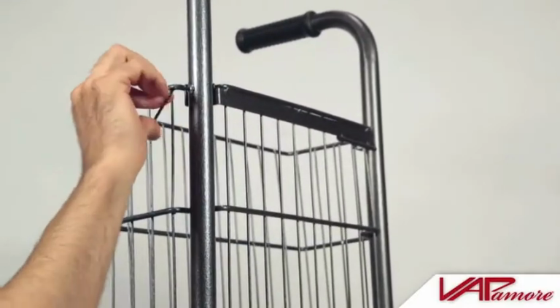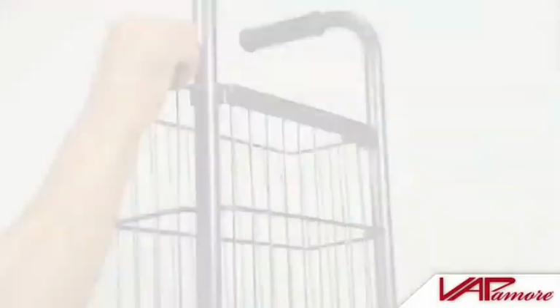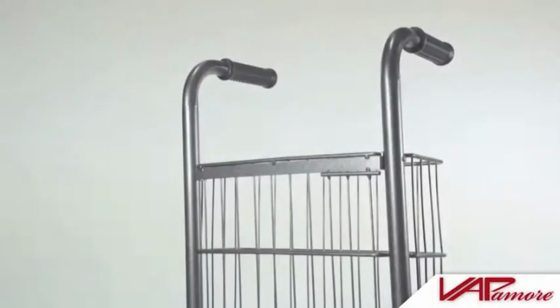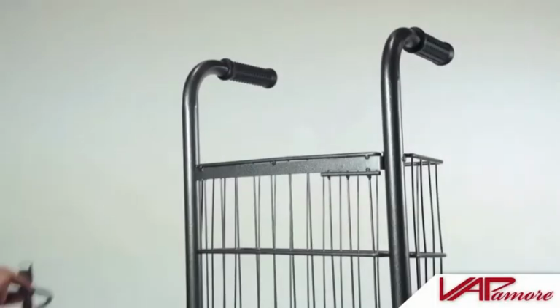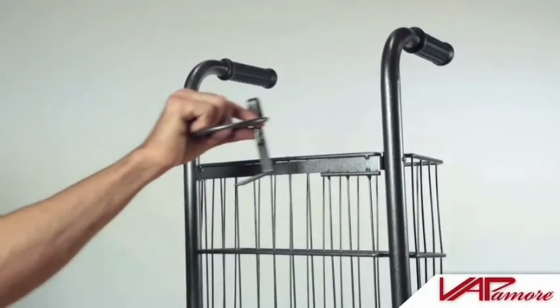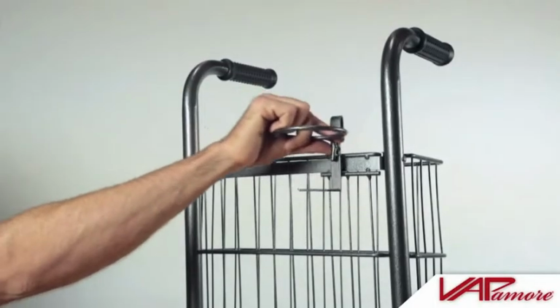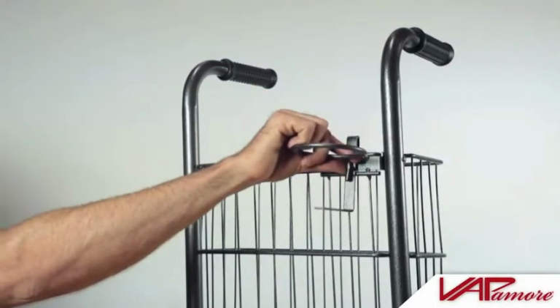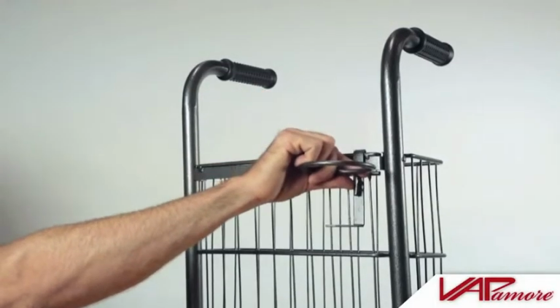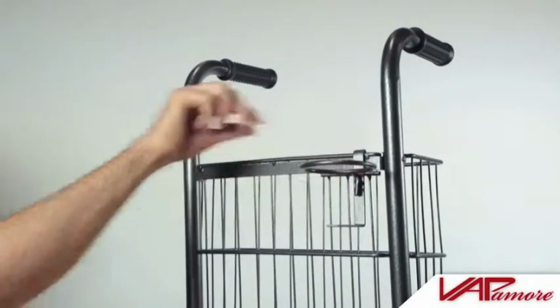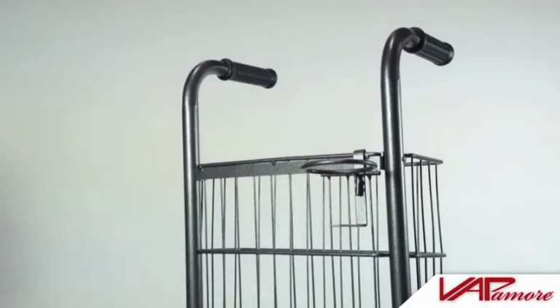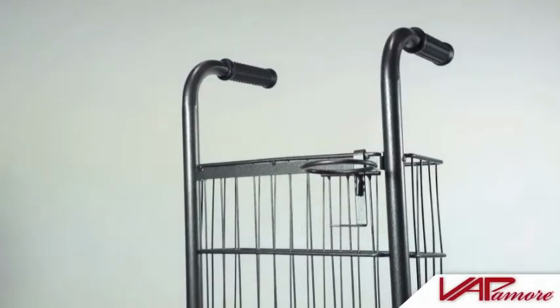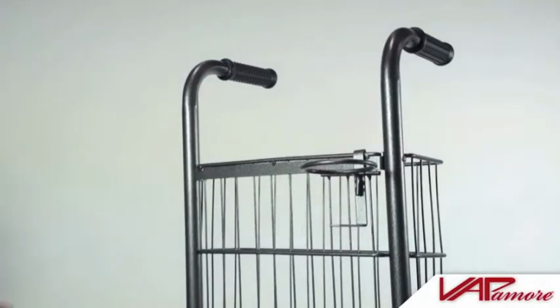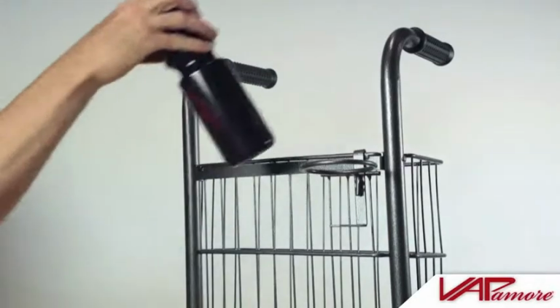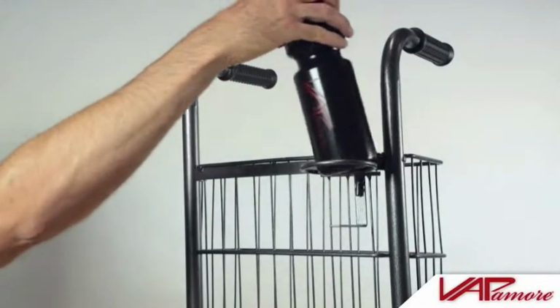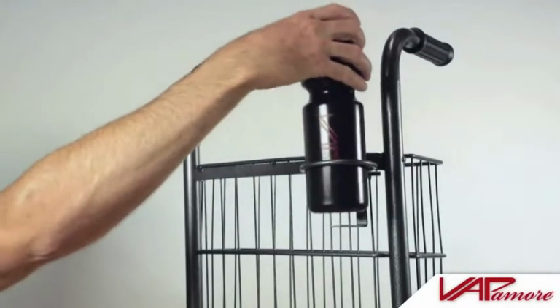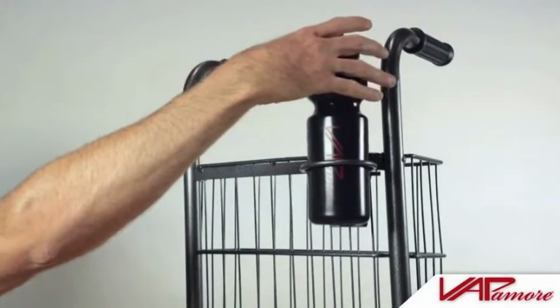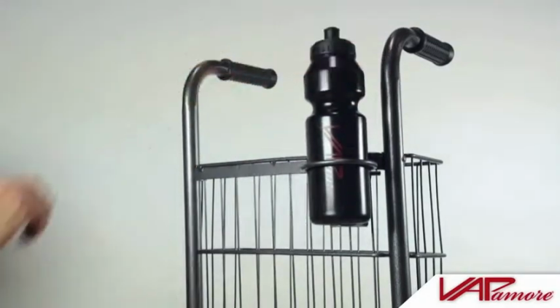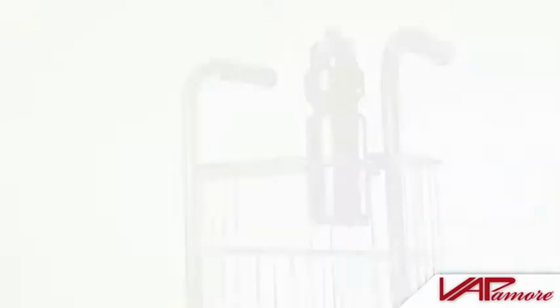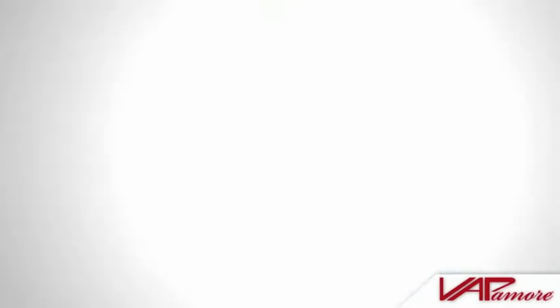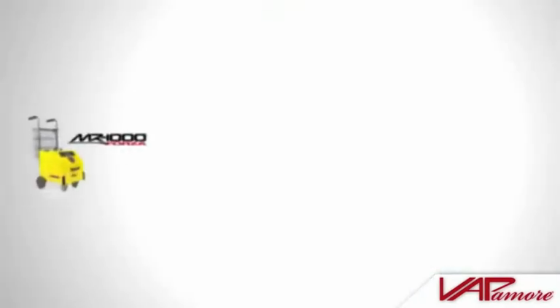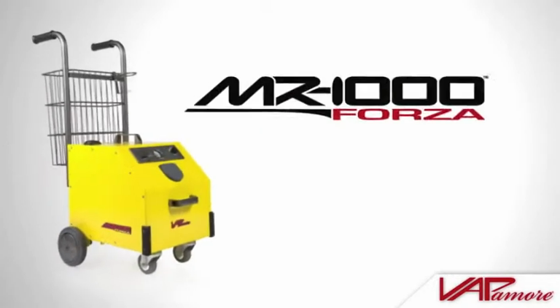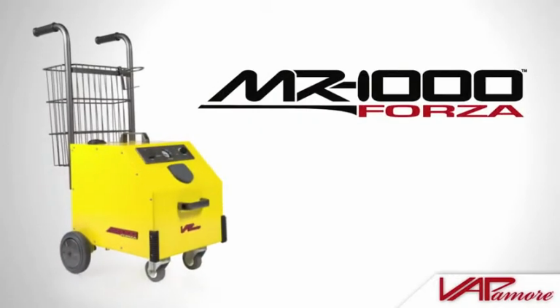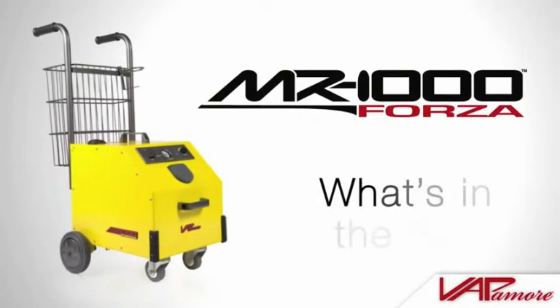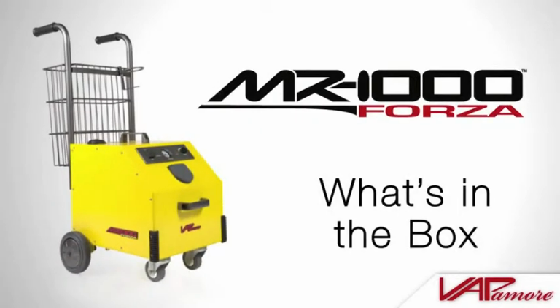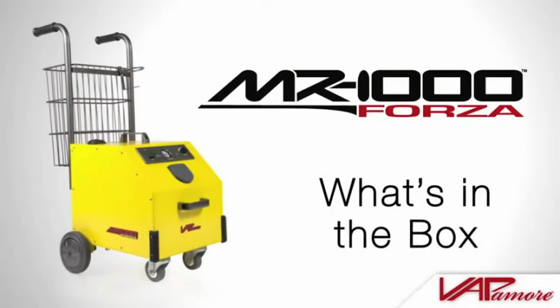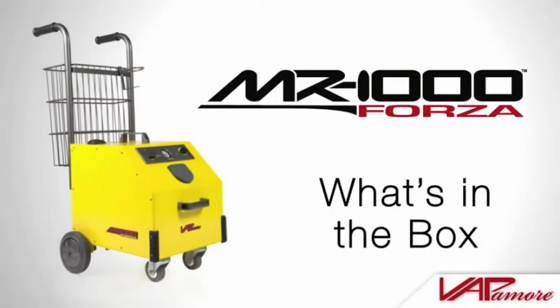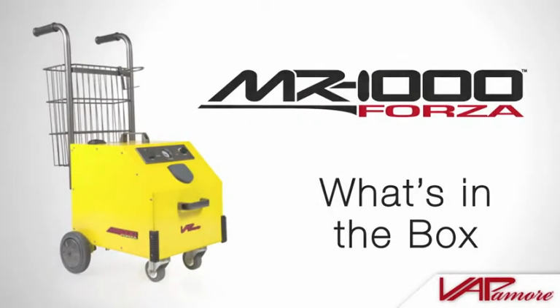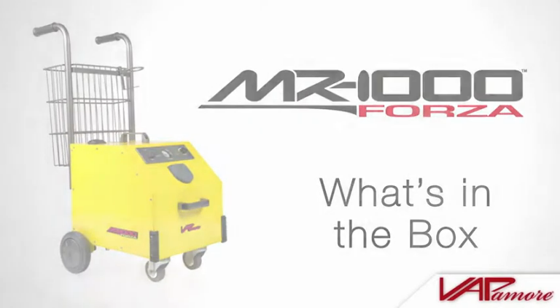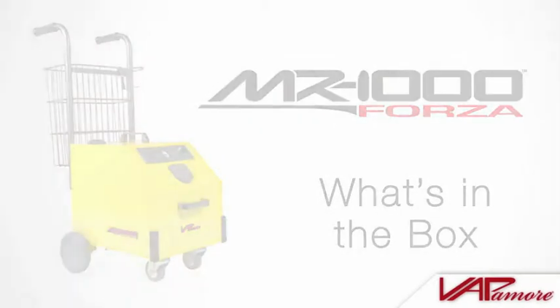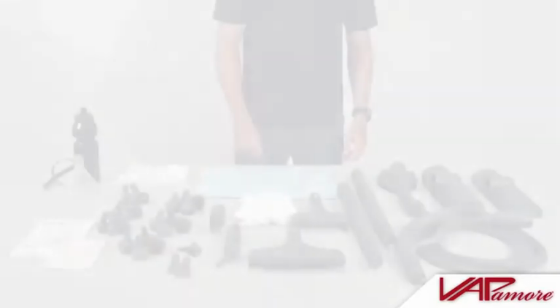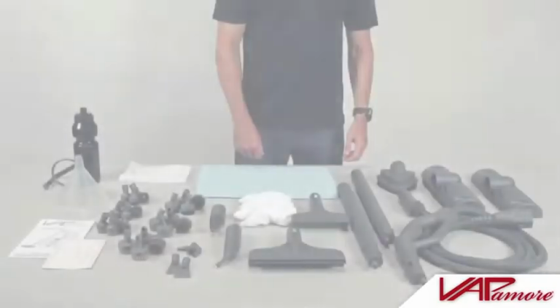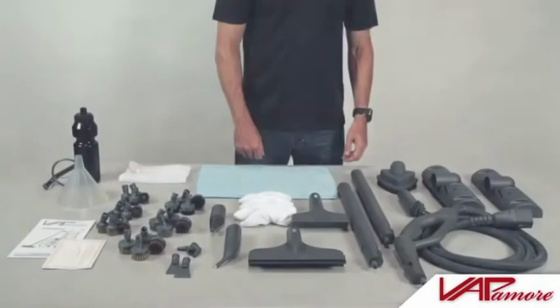The MR1000 Forza also includes a beverage holder designed to fit the included beverage bottle and most beverage containers. The Vapamore MR1000 Forza includes the following accessories and attachments.